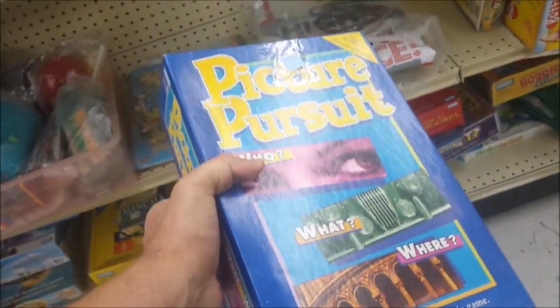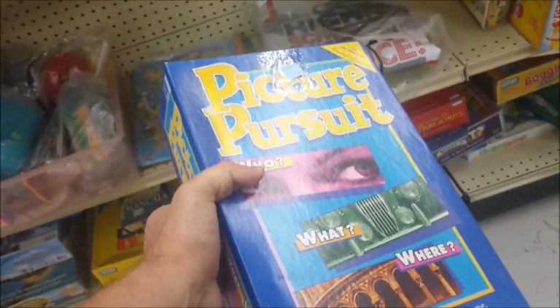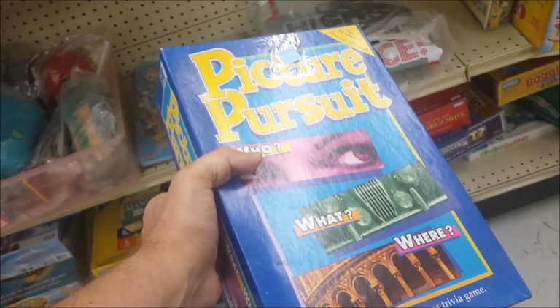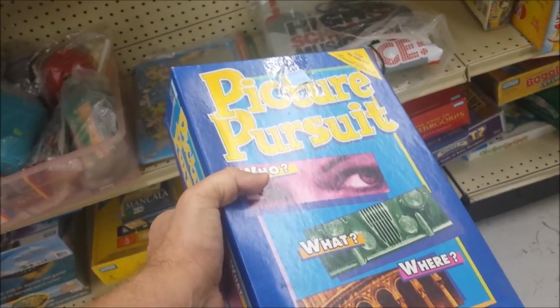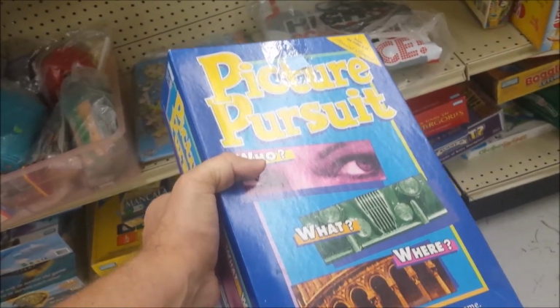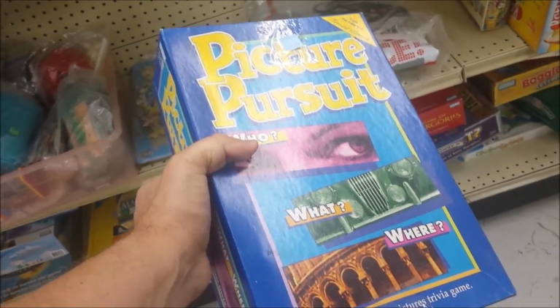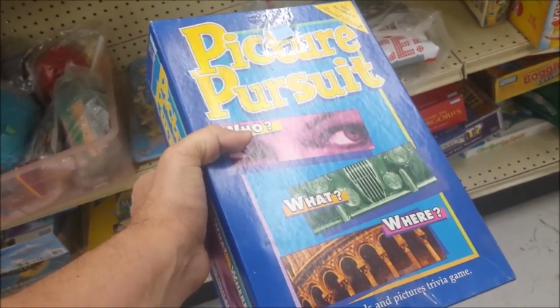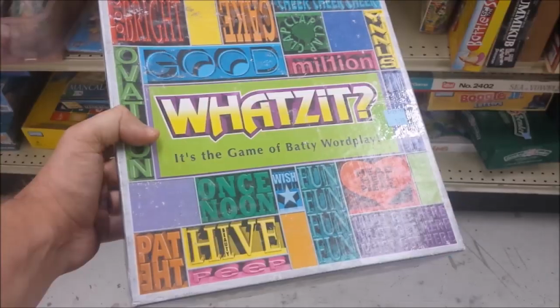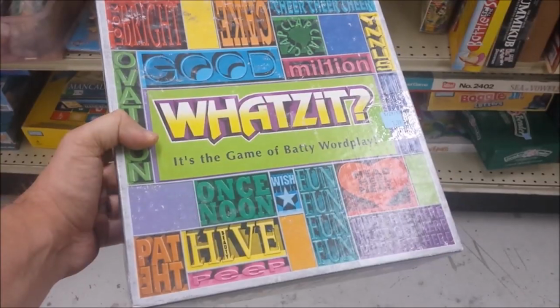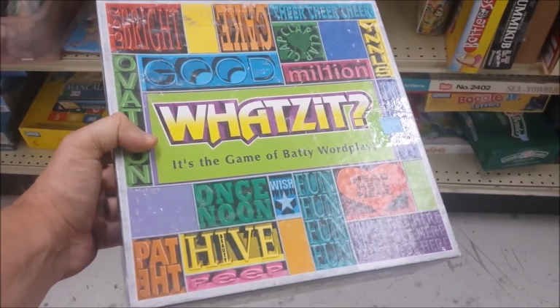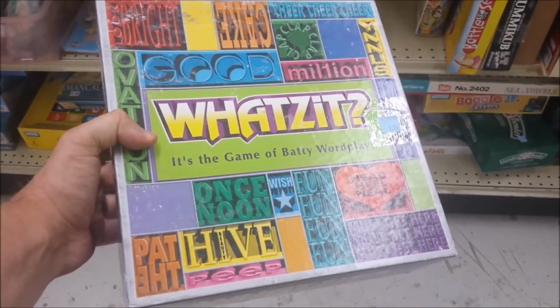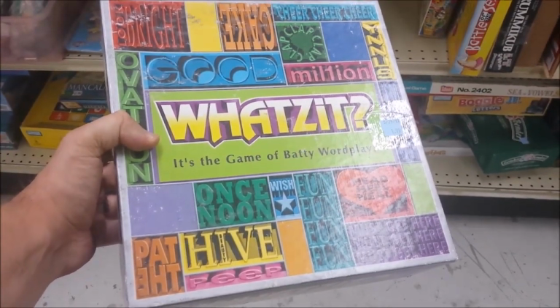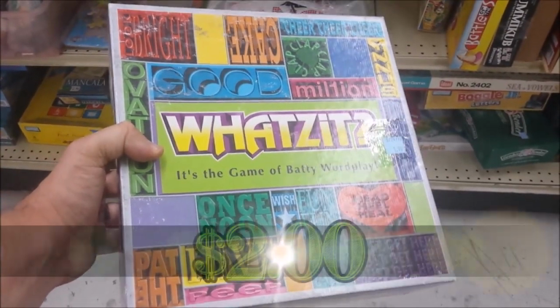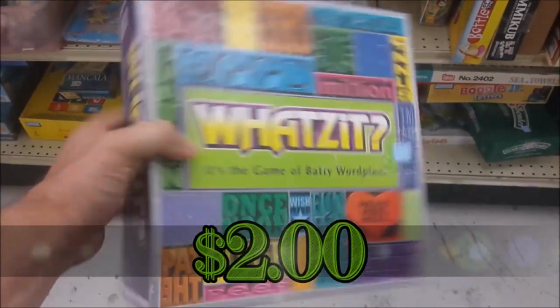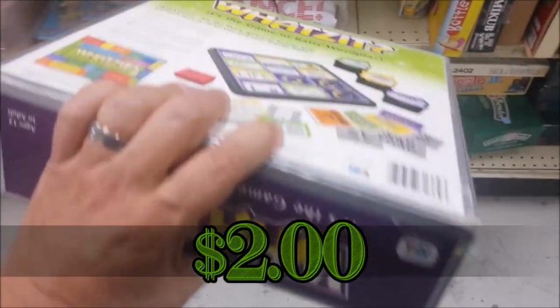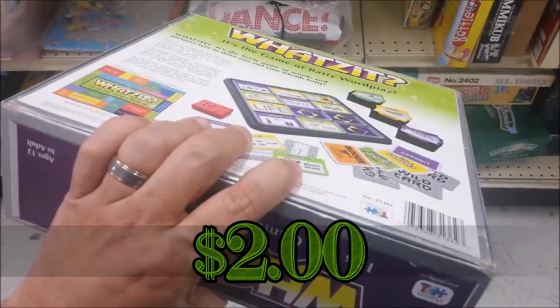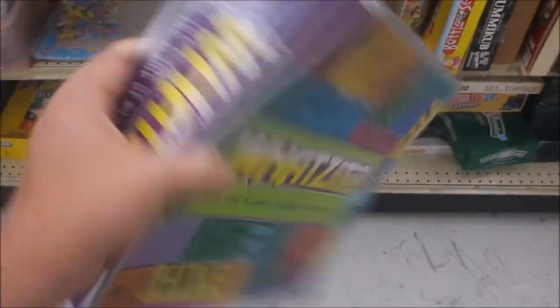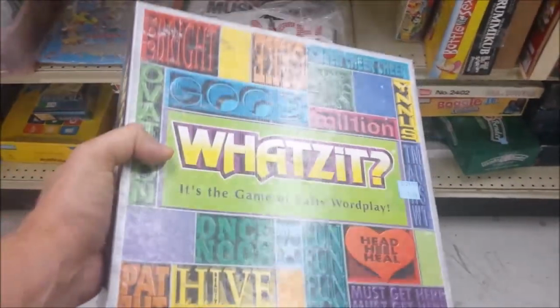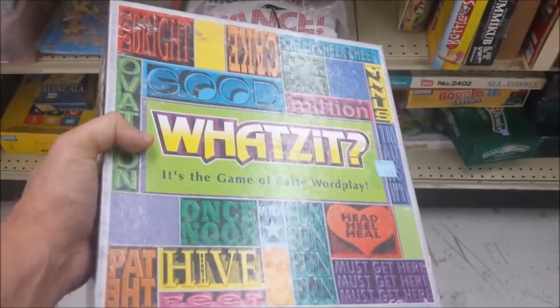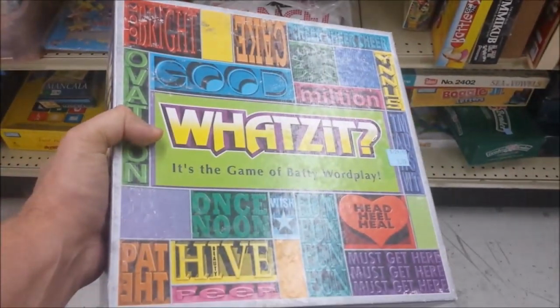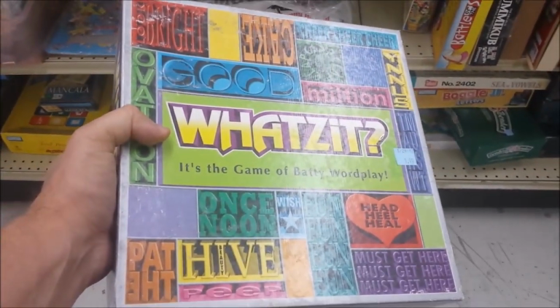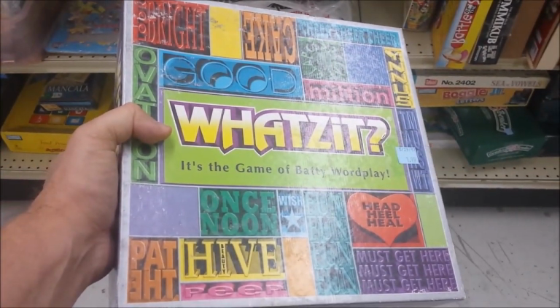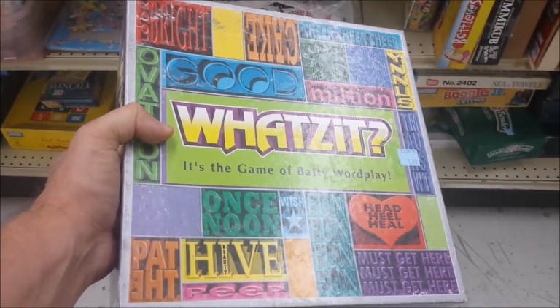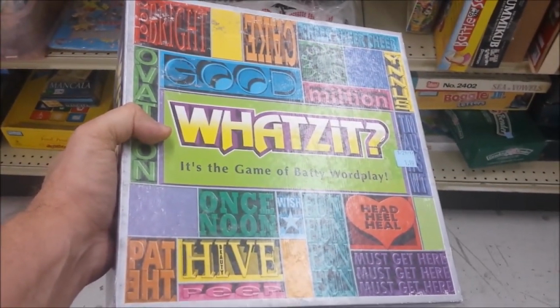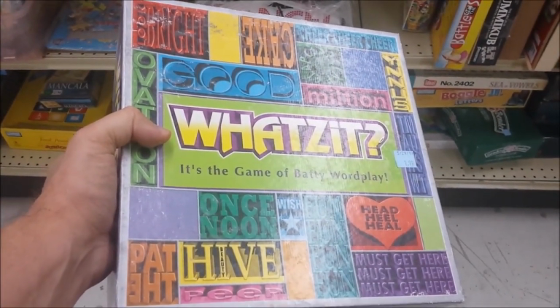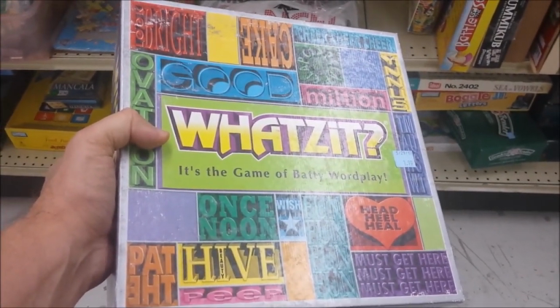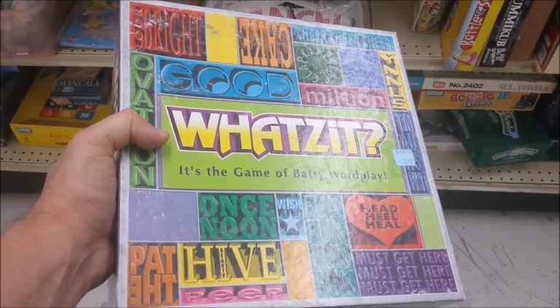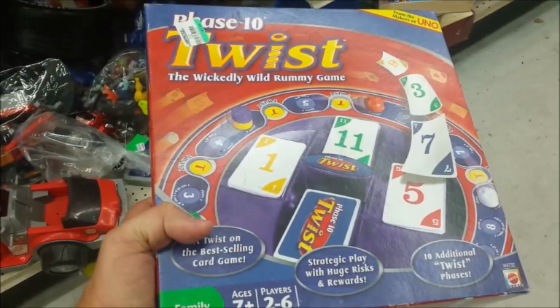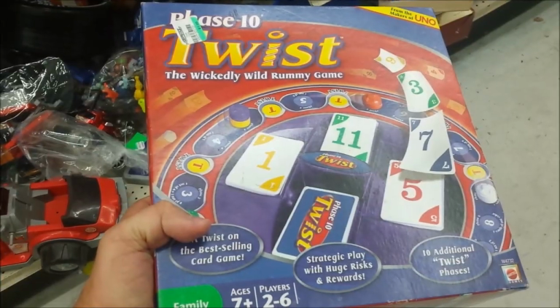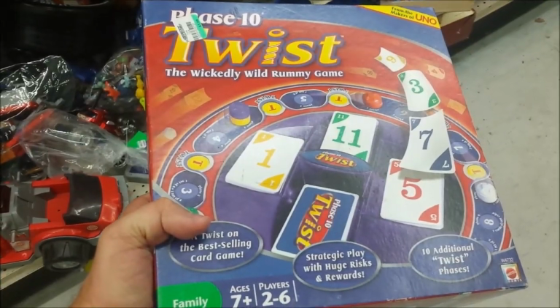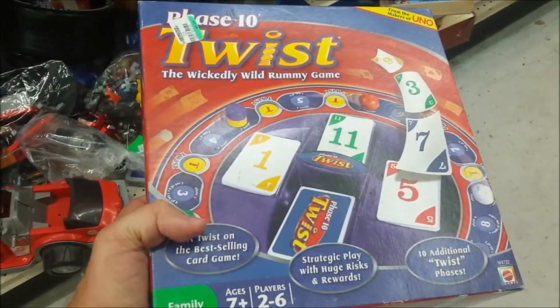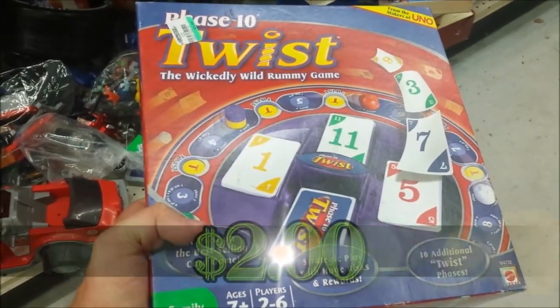Here we have Picture Pursuit — never heard of this game, not something our group would probably be interested in, so I'm going to leave this here. Next is What's It — this is a game of words and we've got plenty of word games. It doesn't go for much, so I'm going to leave this one here too.